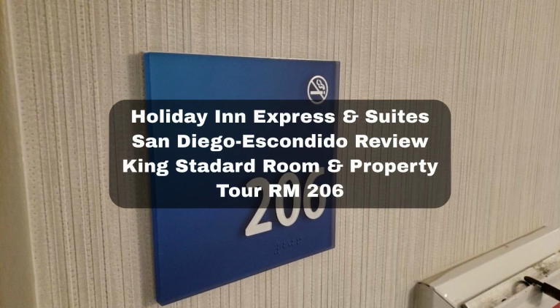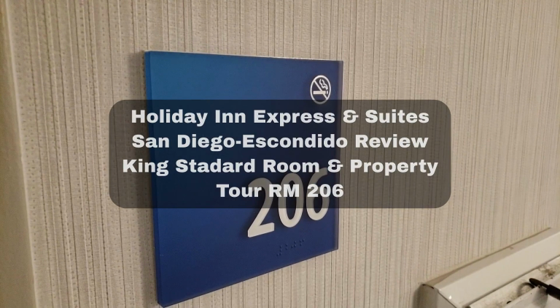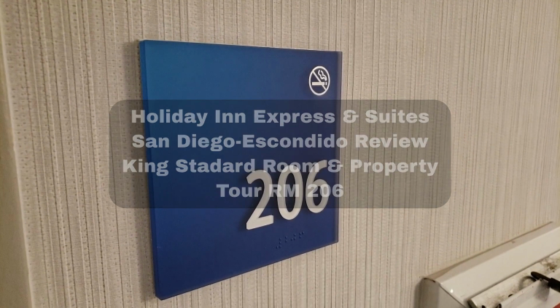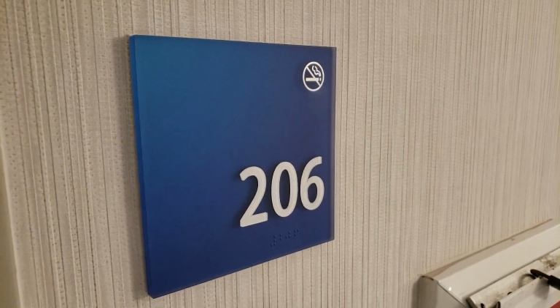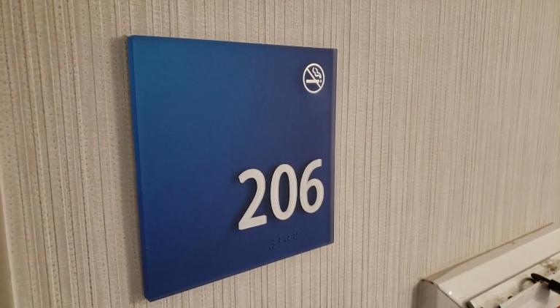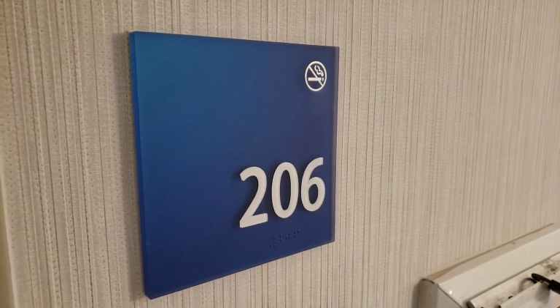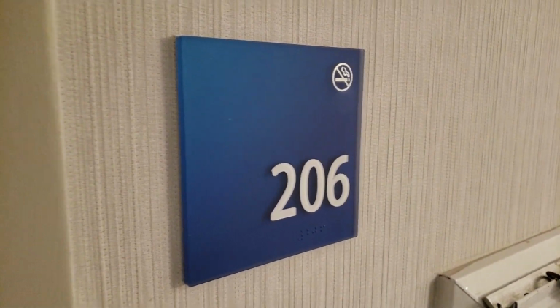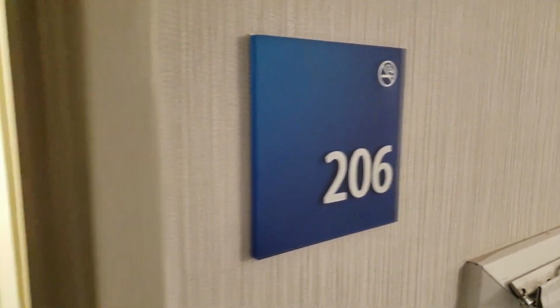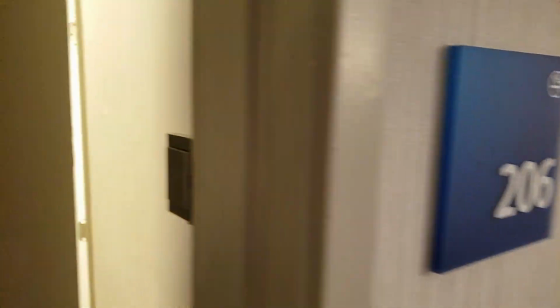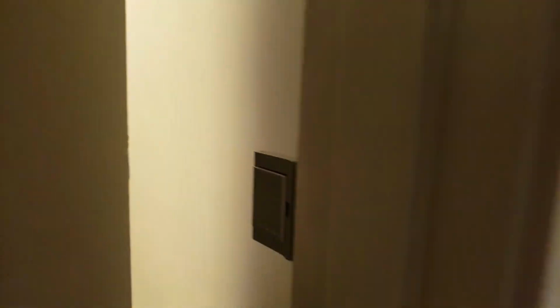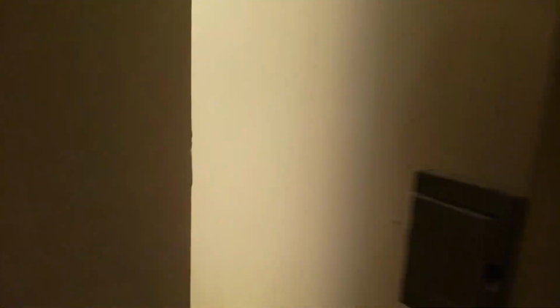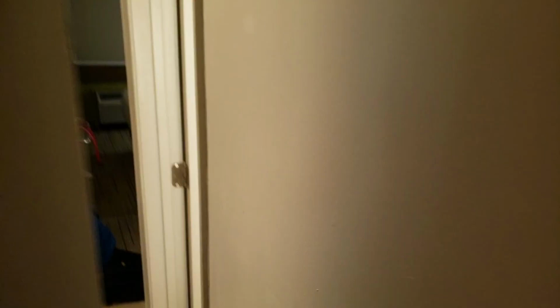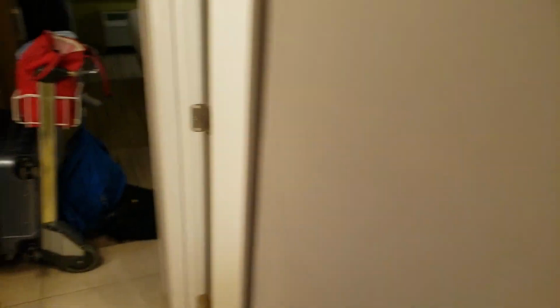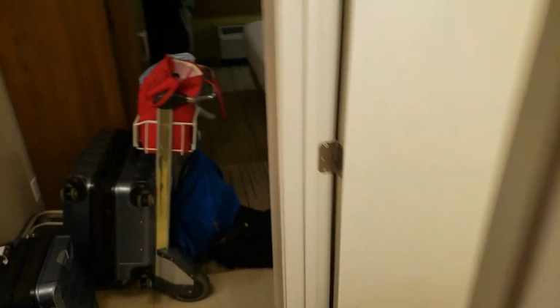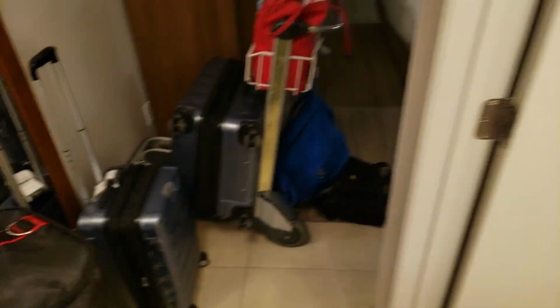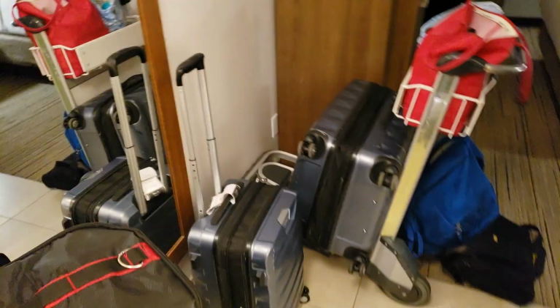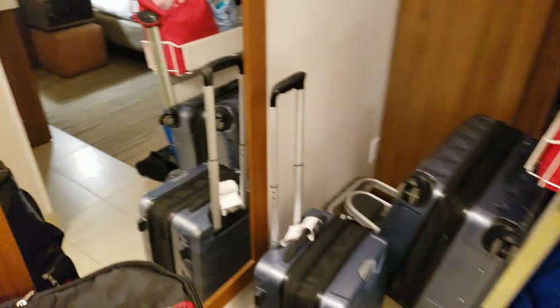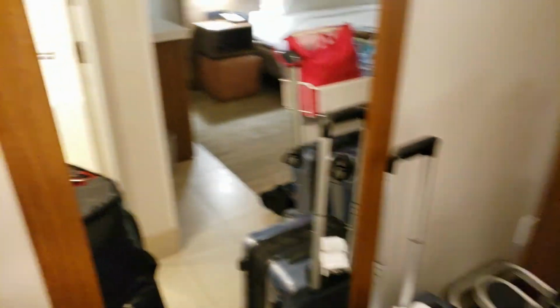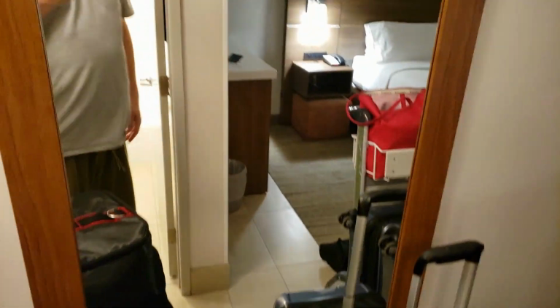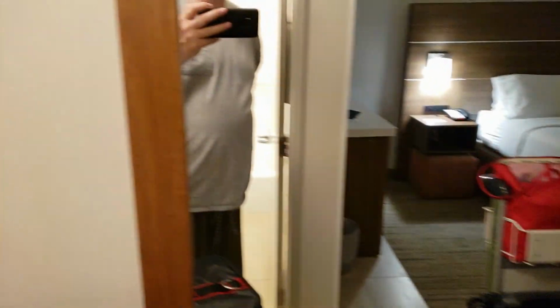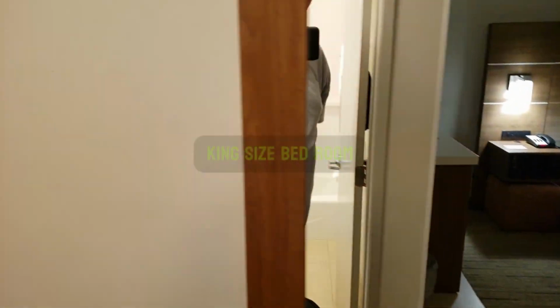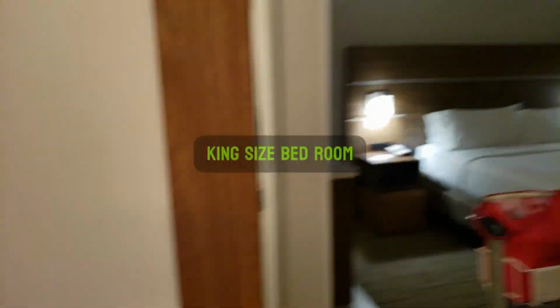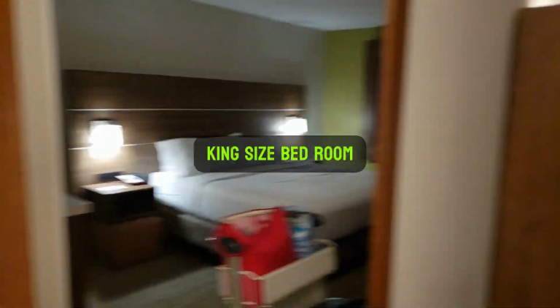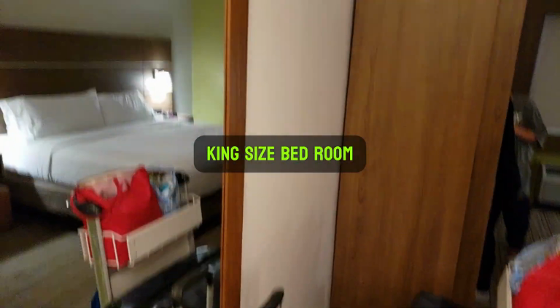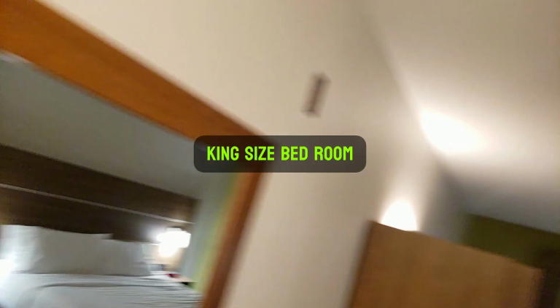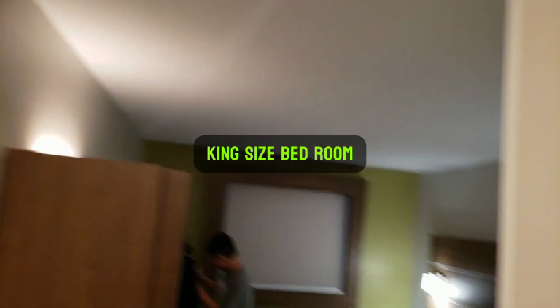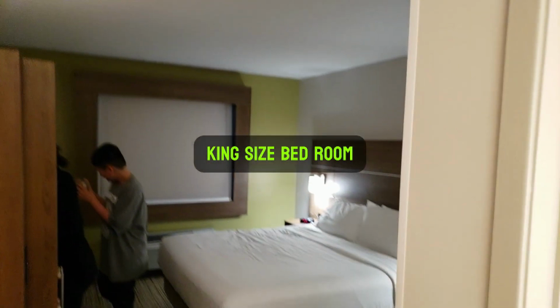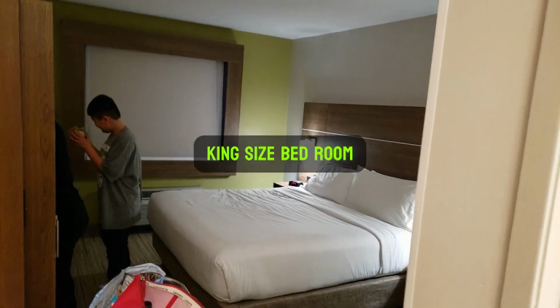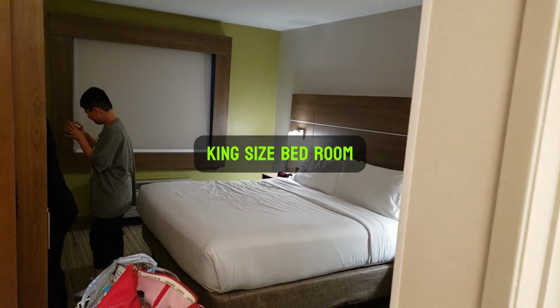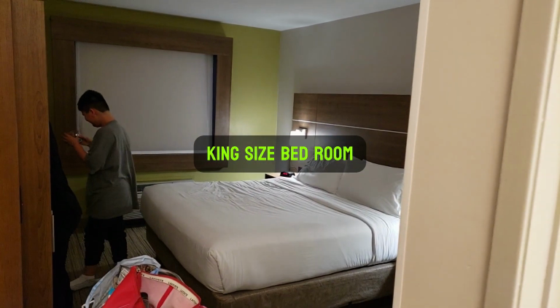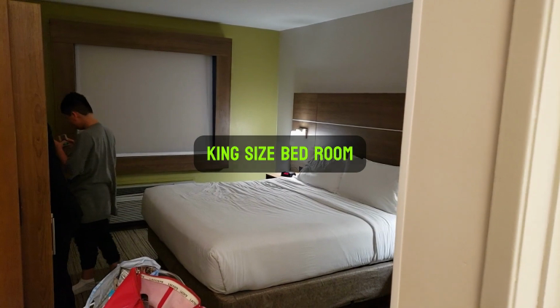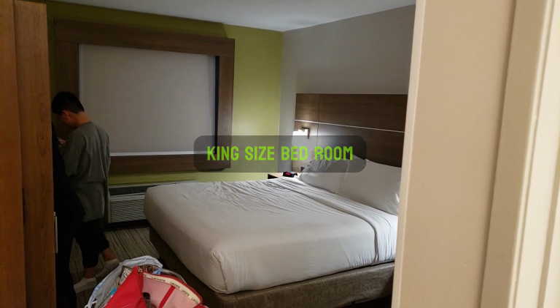This is room 206 at Holiday Inn Express and Suites in Escondido. This is a king standard.